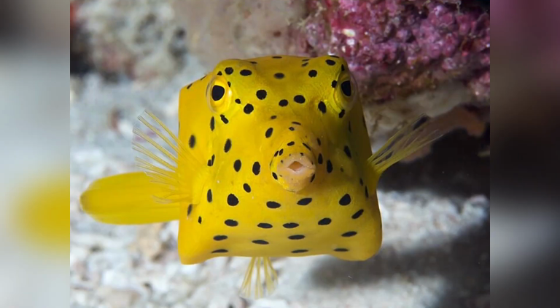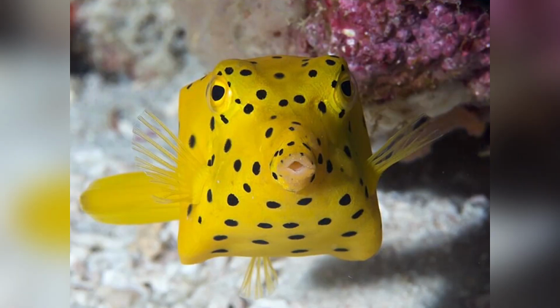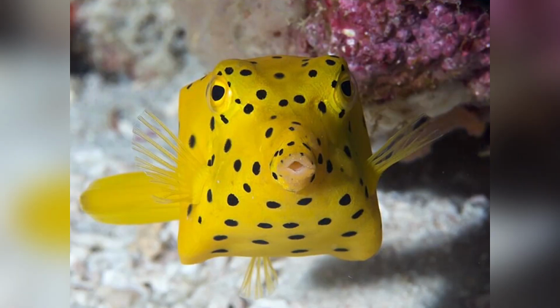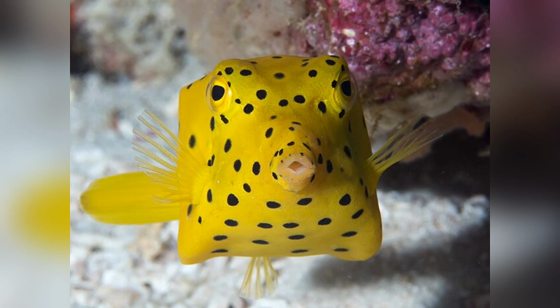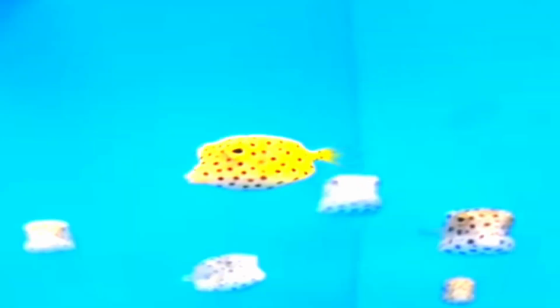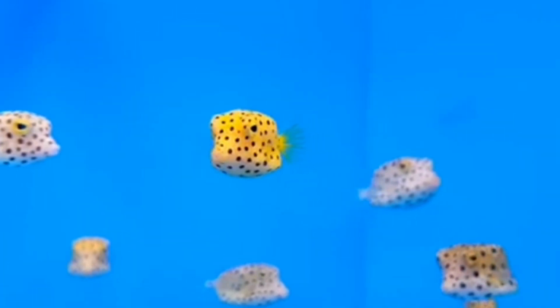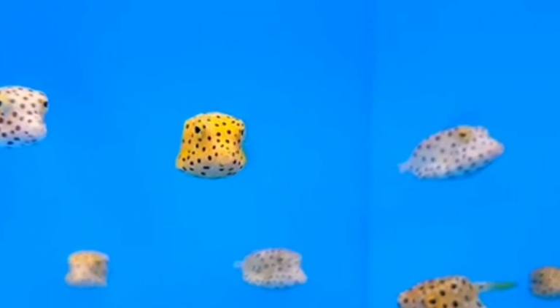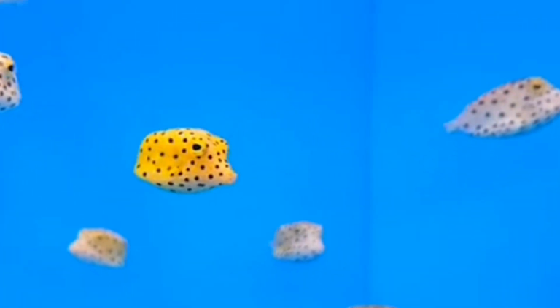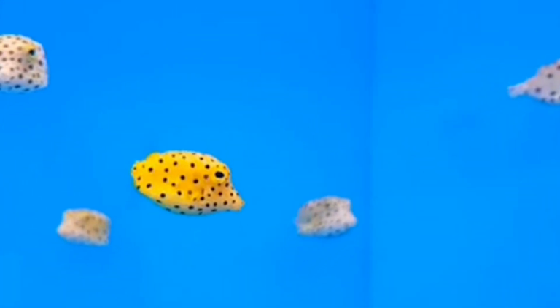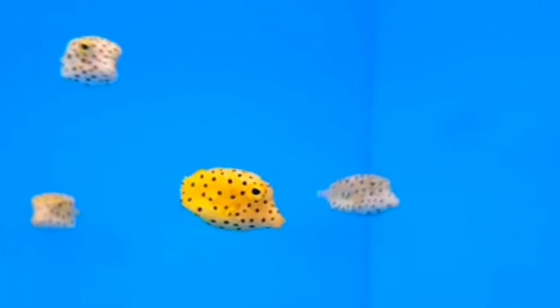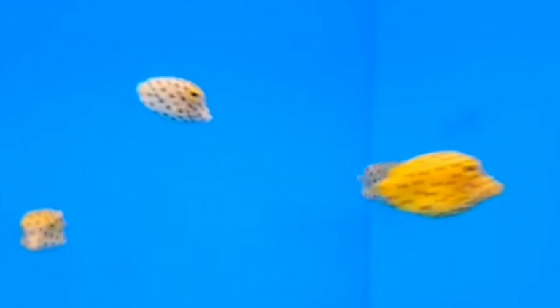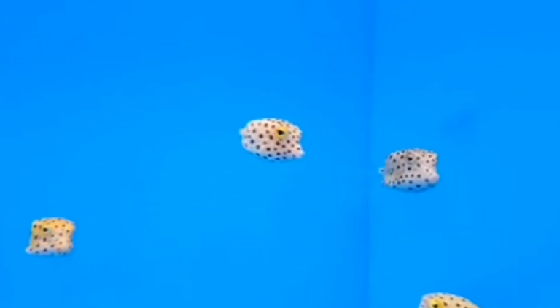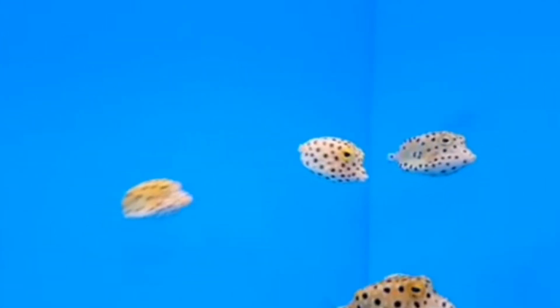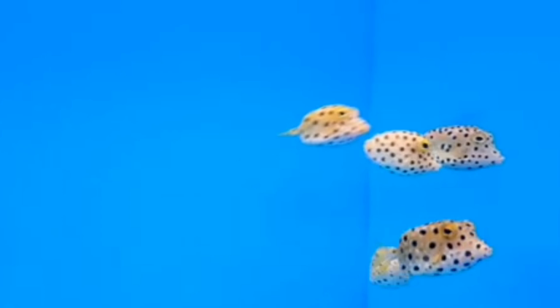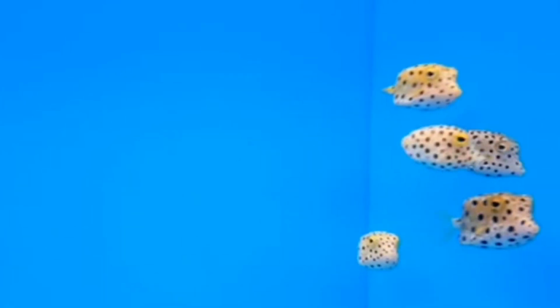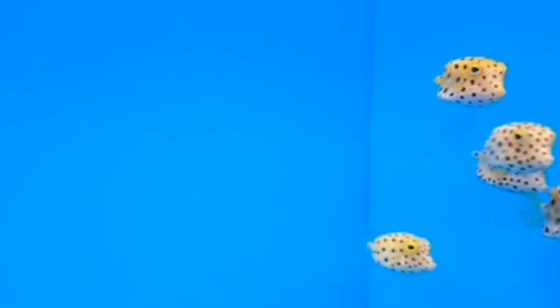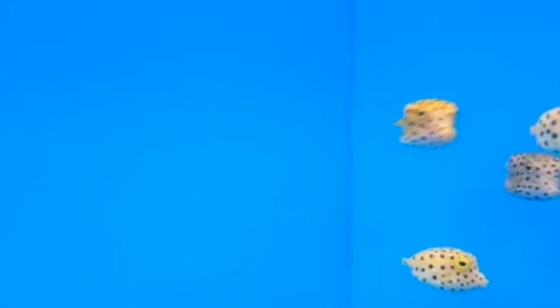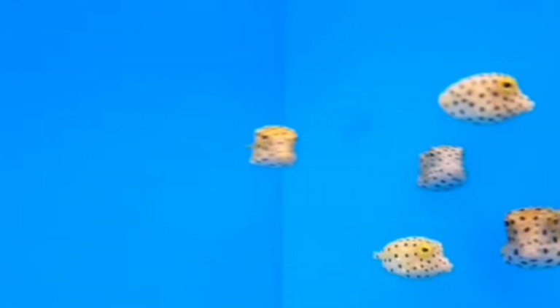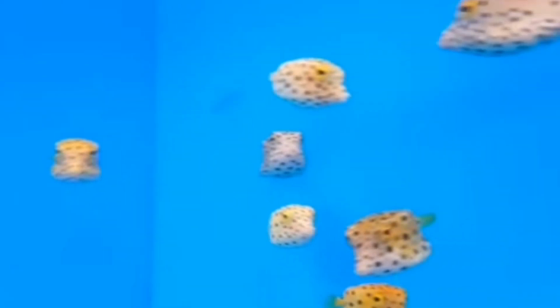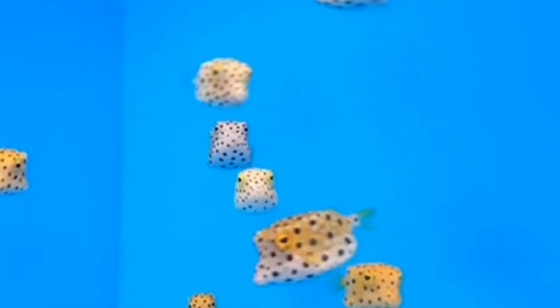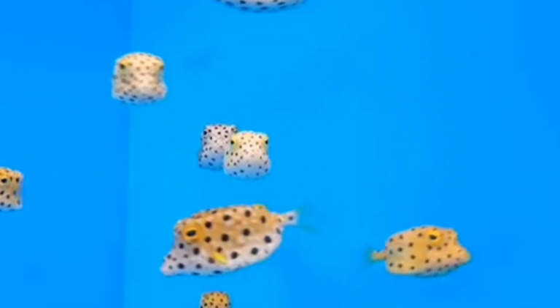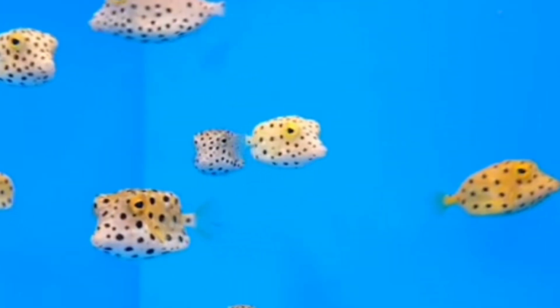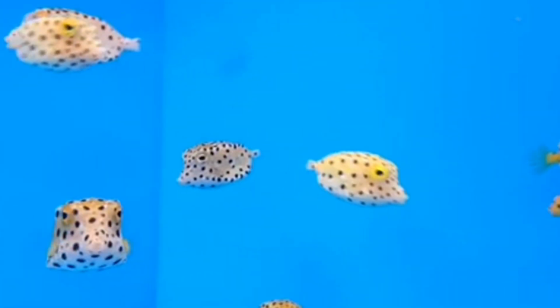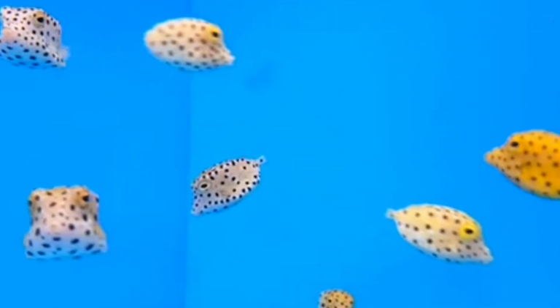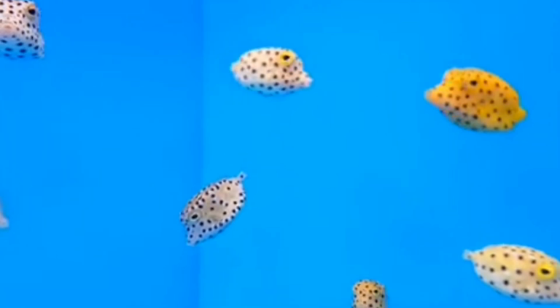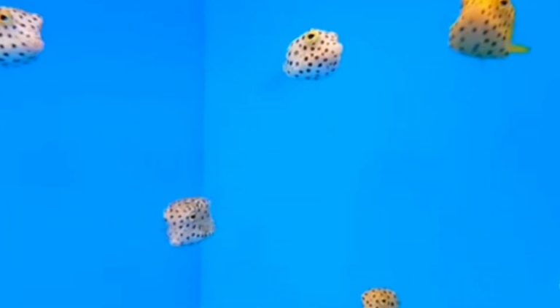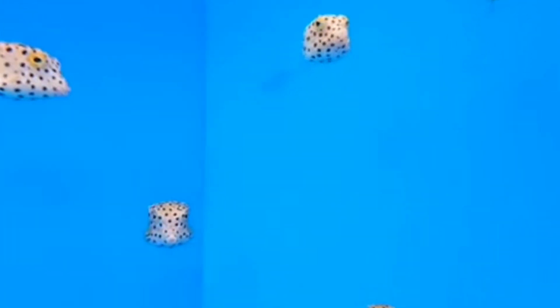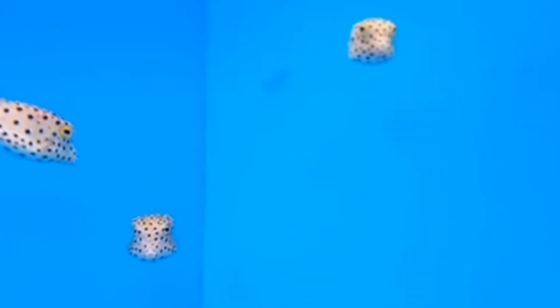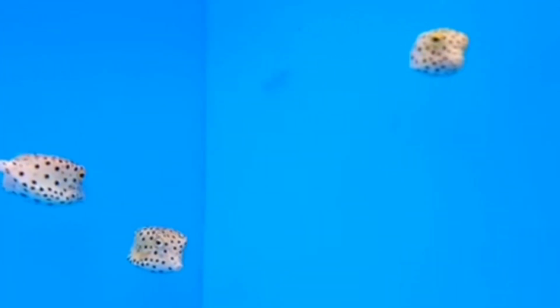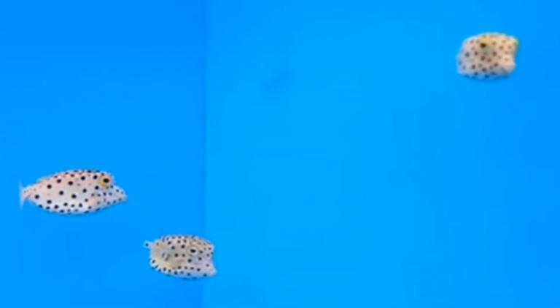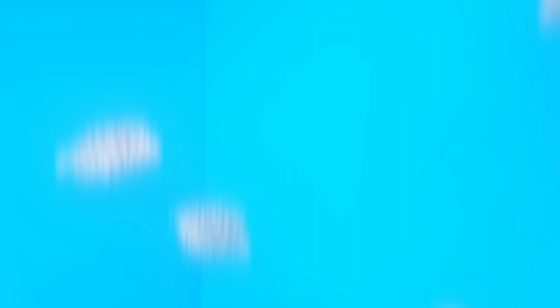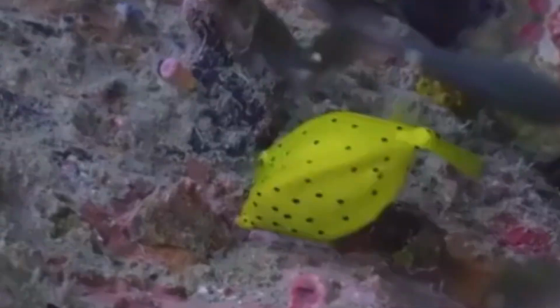This is a story of shape, color, and chemical warfare all rolled into one adorable pint-sized package. Stick around because by the end of this video, you'll see exactly why the yellow boxfish is one of the most fascinating reef dwellers you never knew you needed to meet.